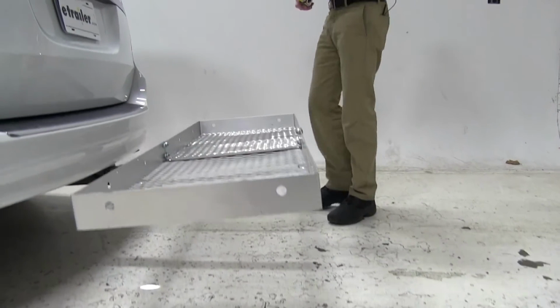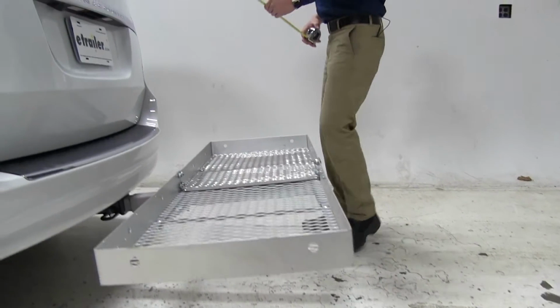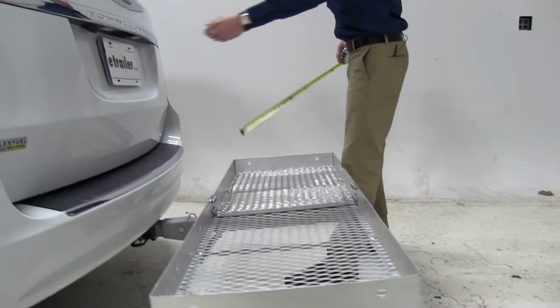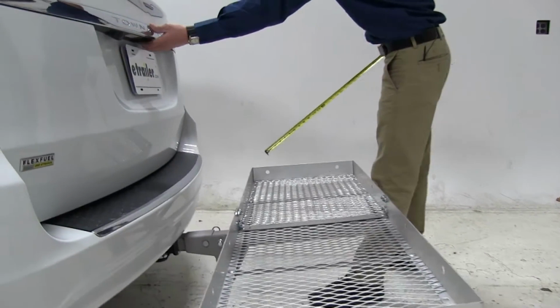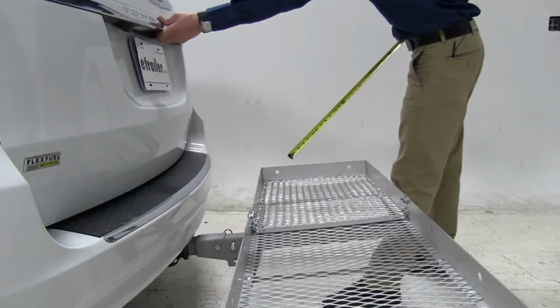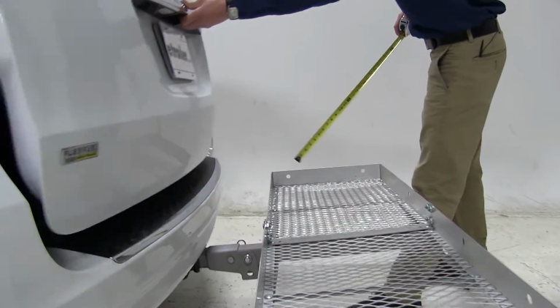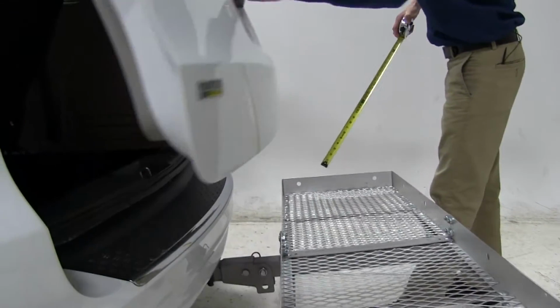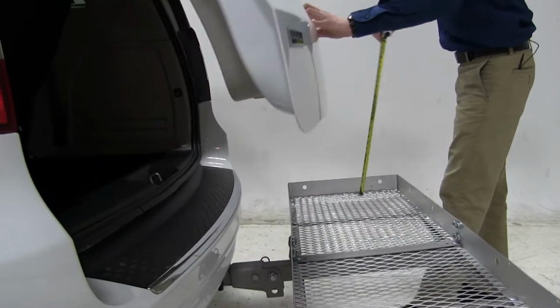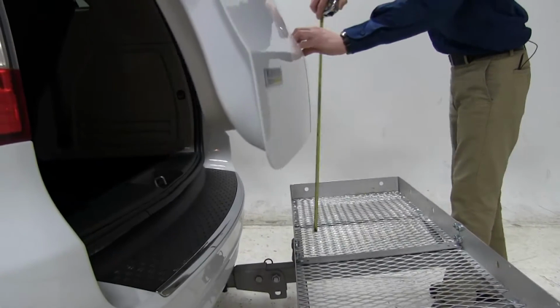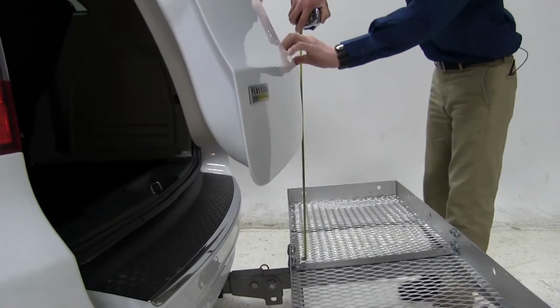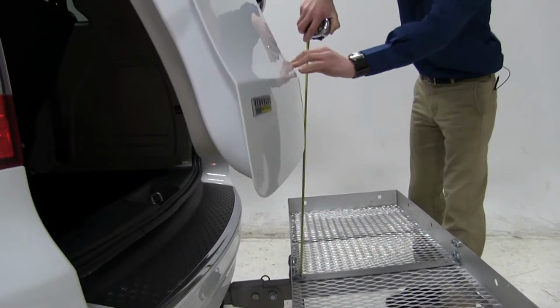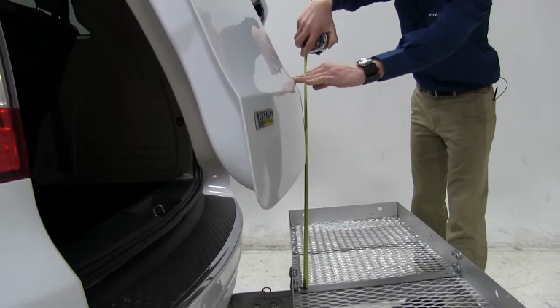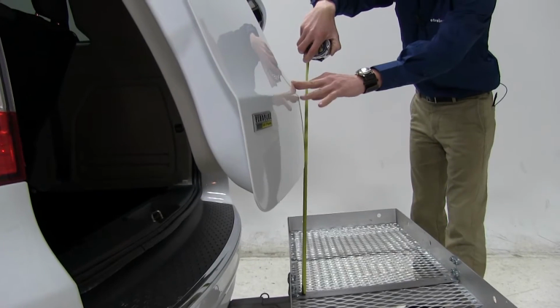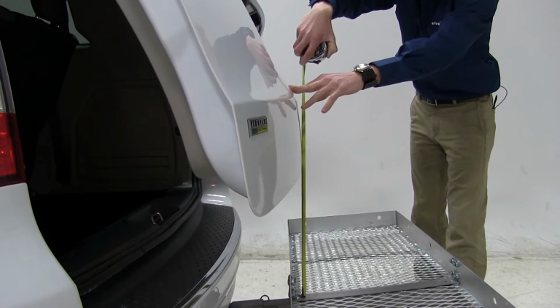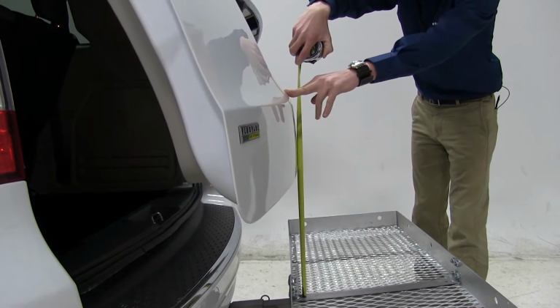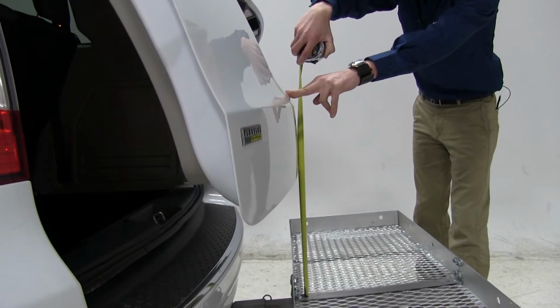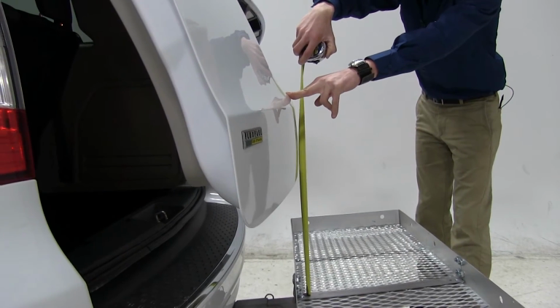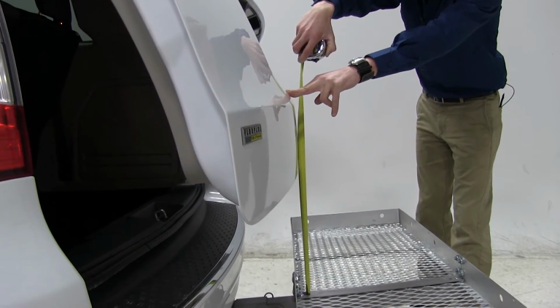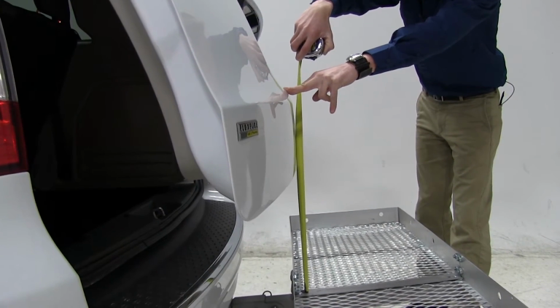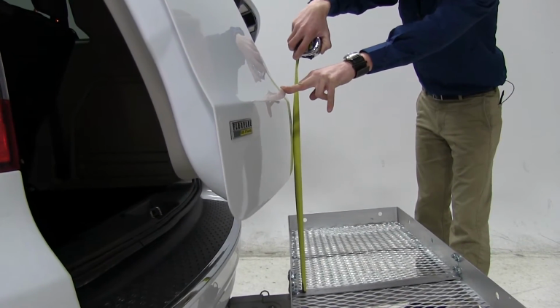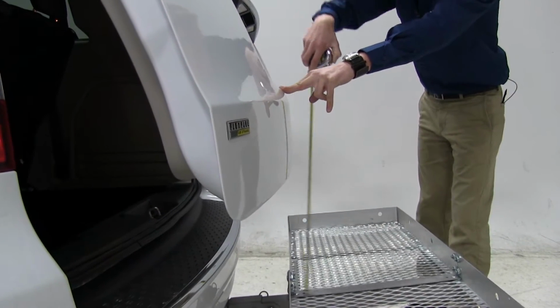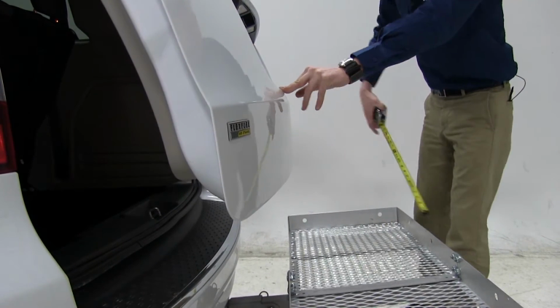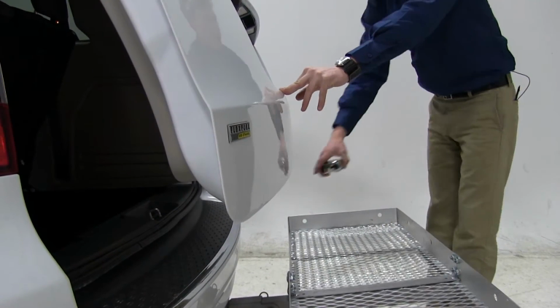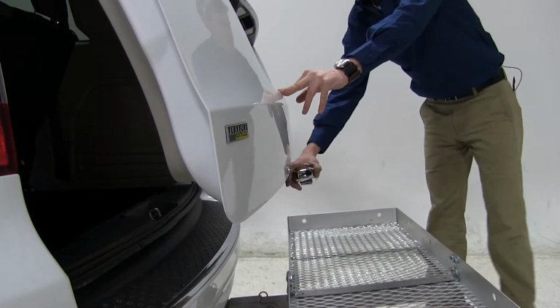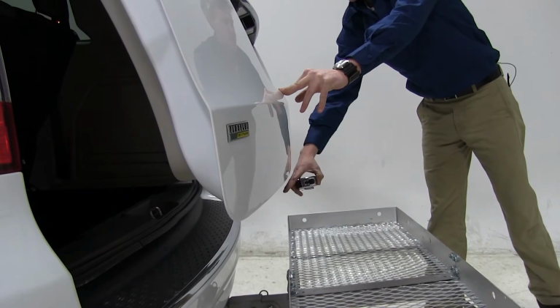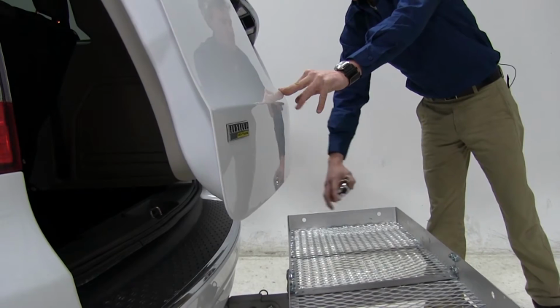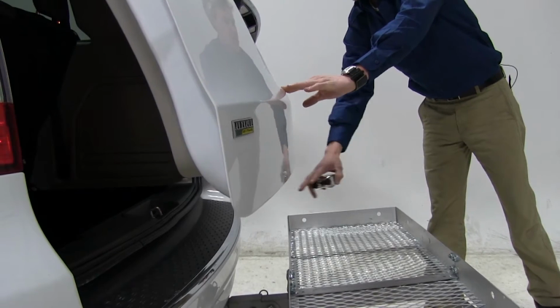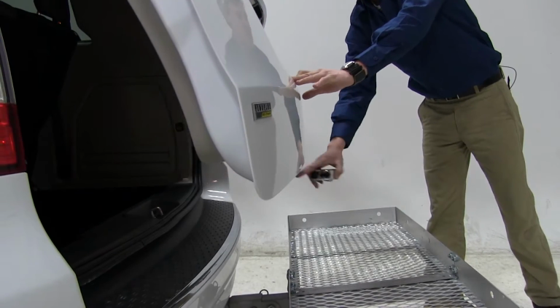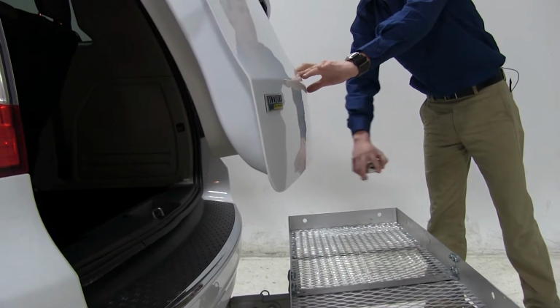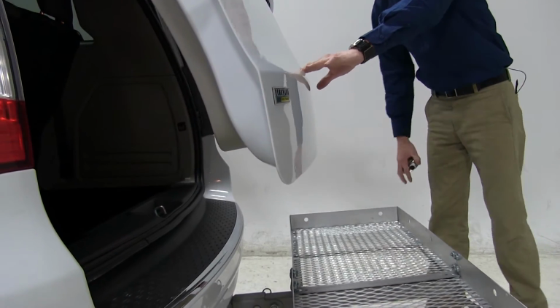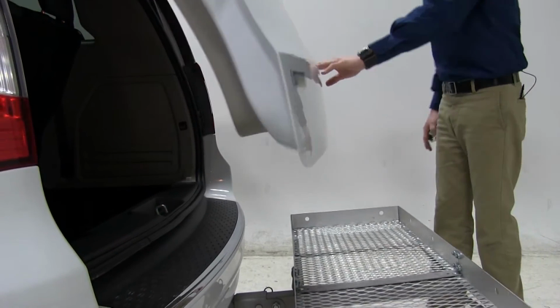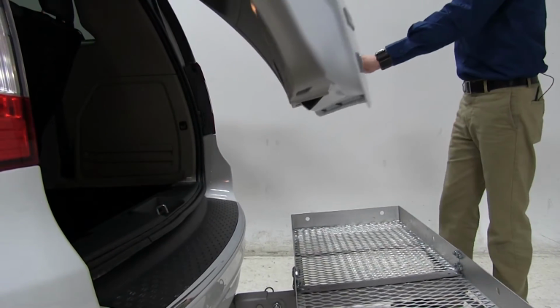We'll go ahead and open up our rear hatch and check our break-over point. That's going to be about 15 inches before our rear hatch breaks over our carrier. Just want to be aware of that when stacking any materials about that height.